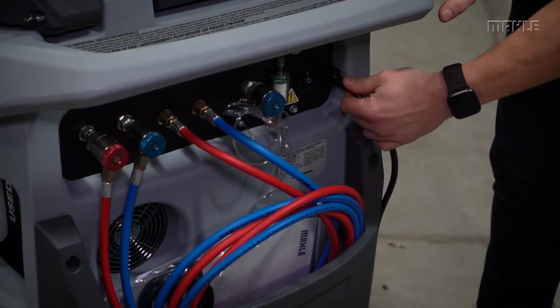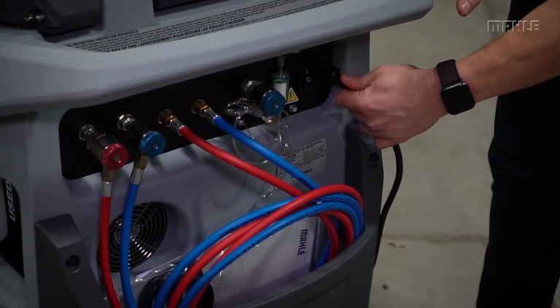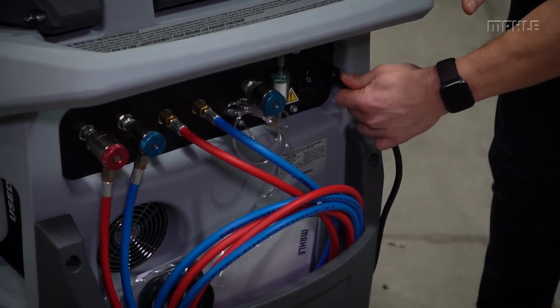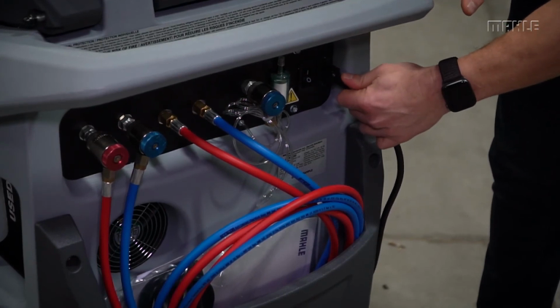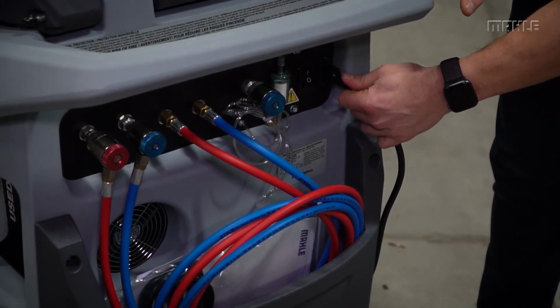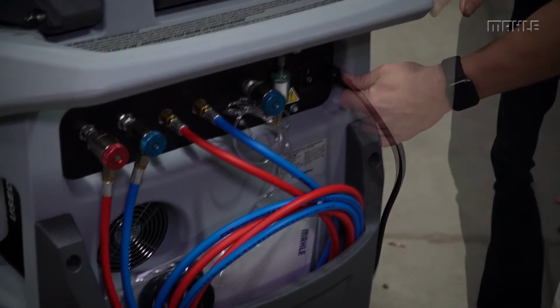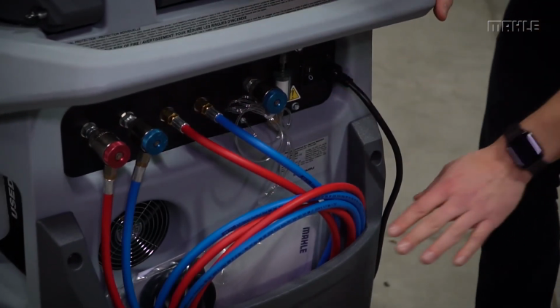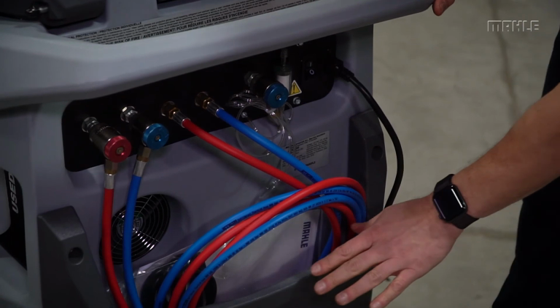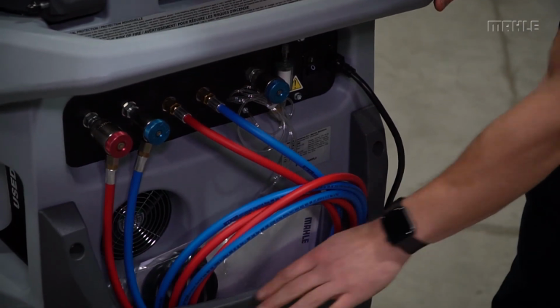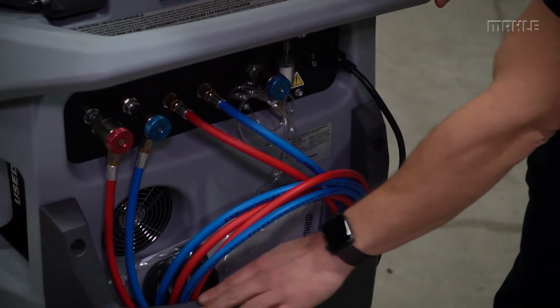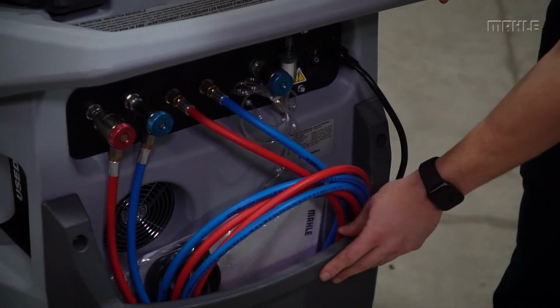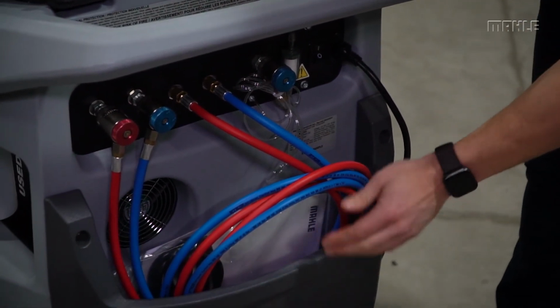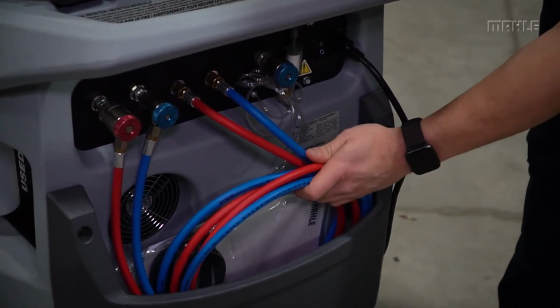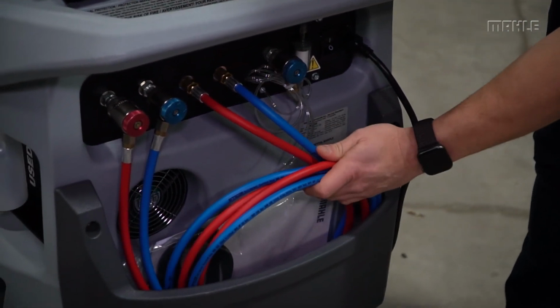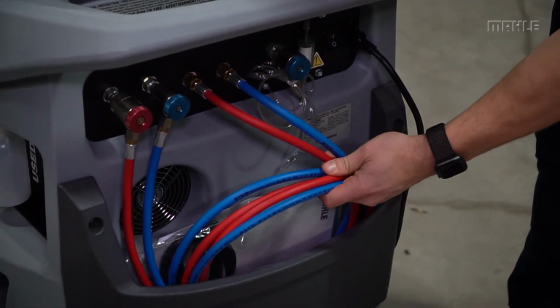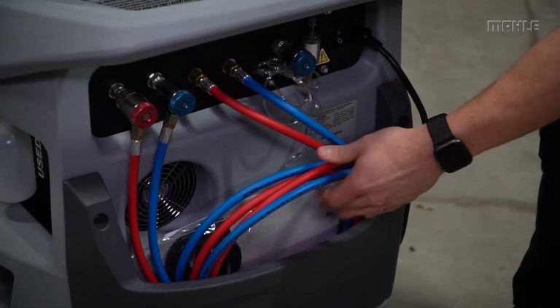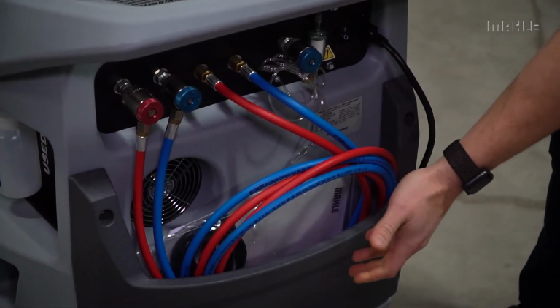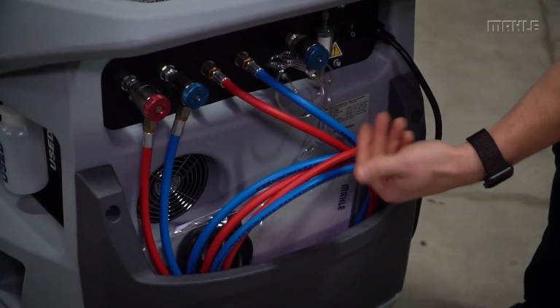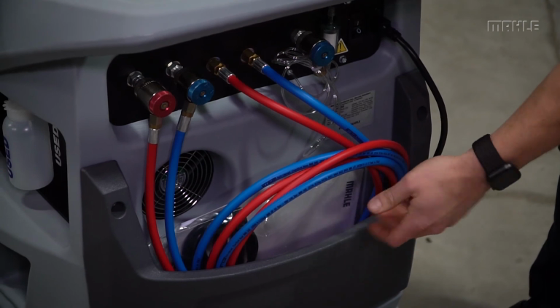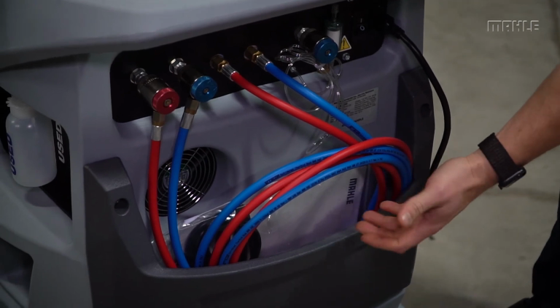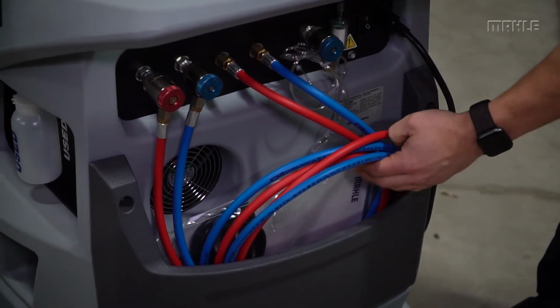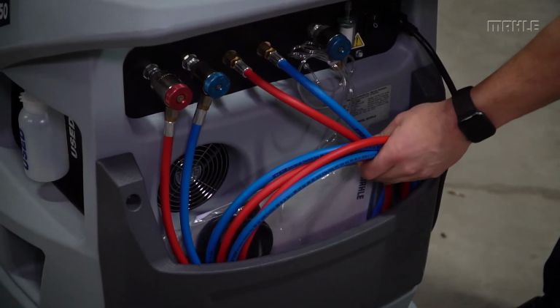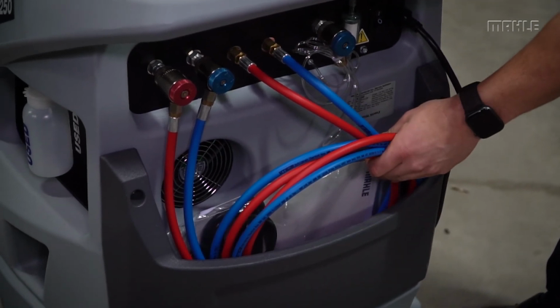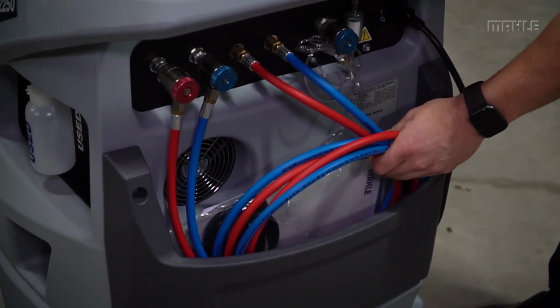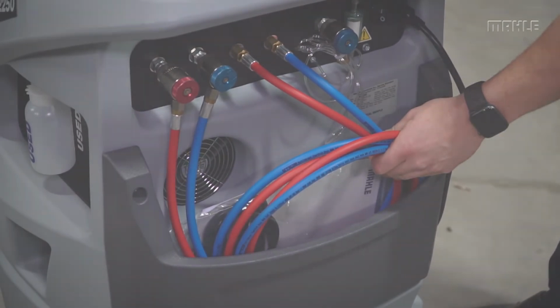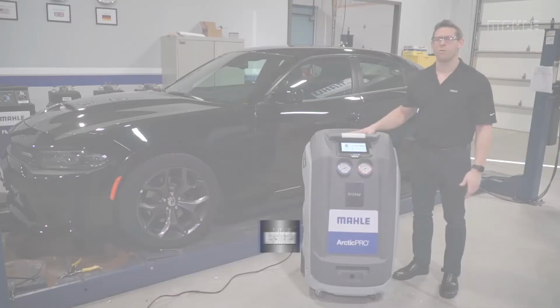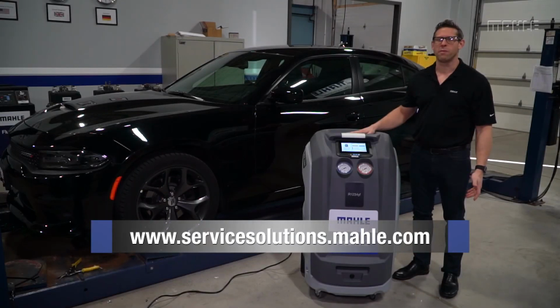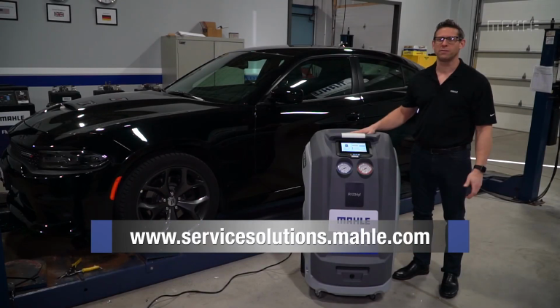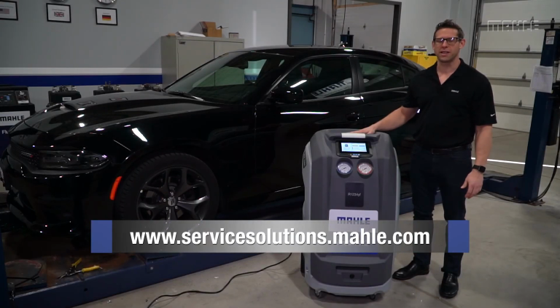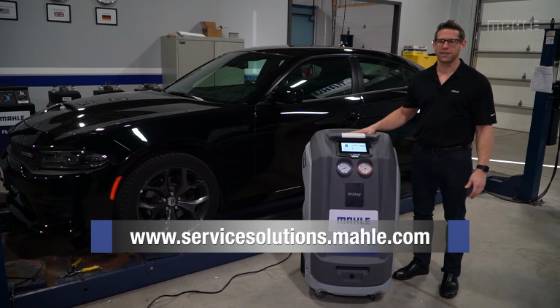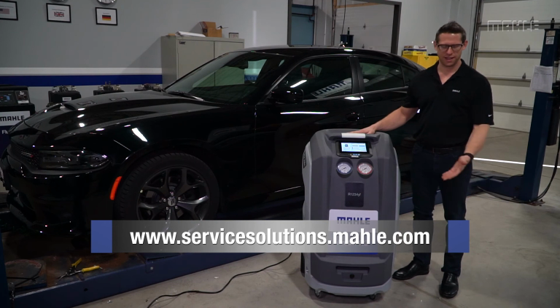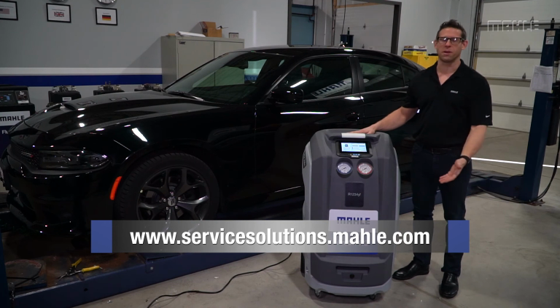Here's where the power enters the unit. Down here you have a basket that keeps all your hoses organized, your cowball, your adapters, and whatever else you want to keep back here. For more information, please contact us at the link below.